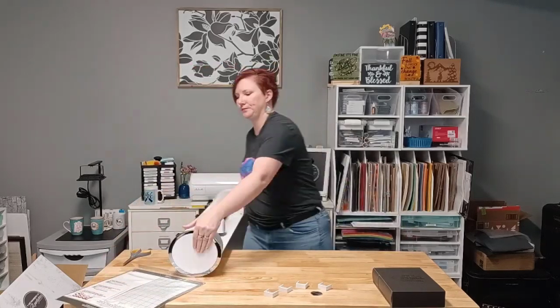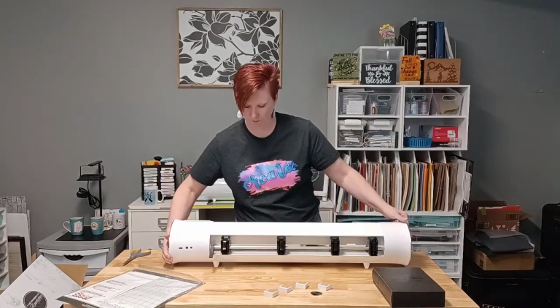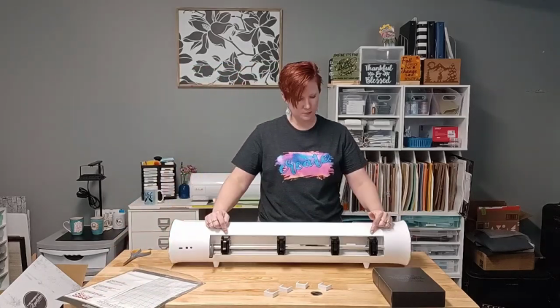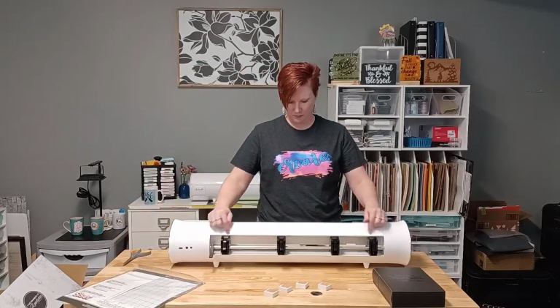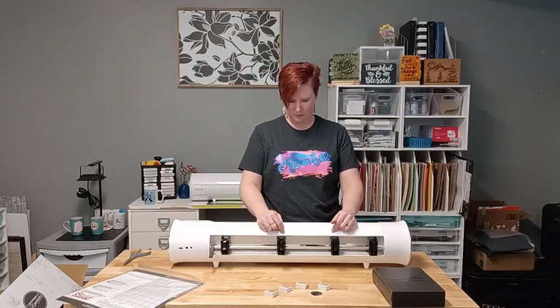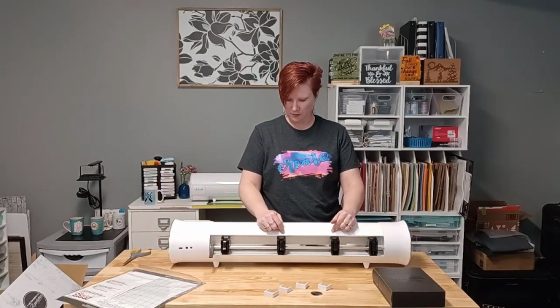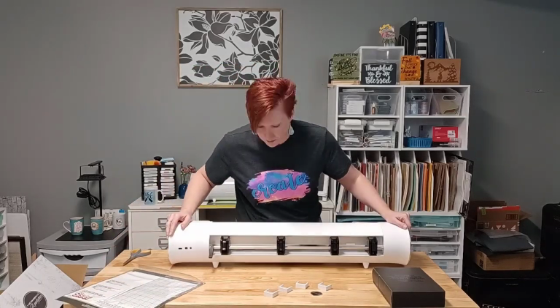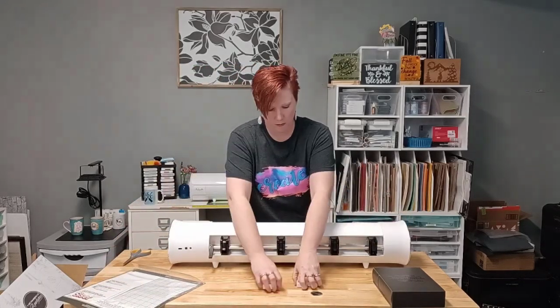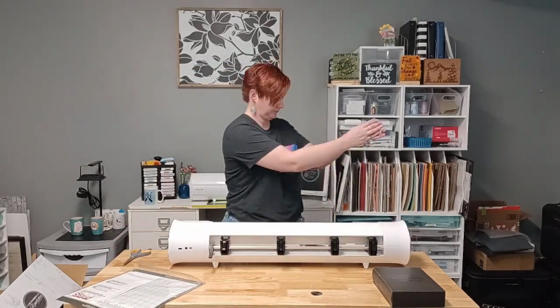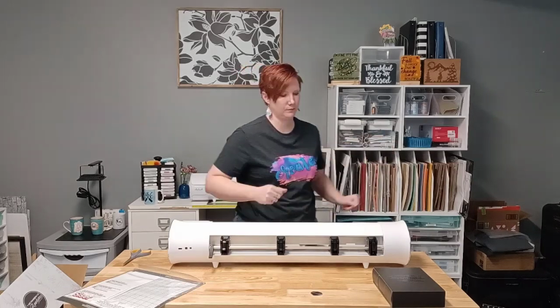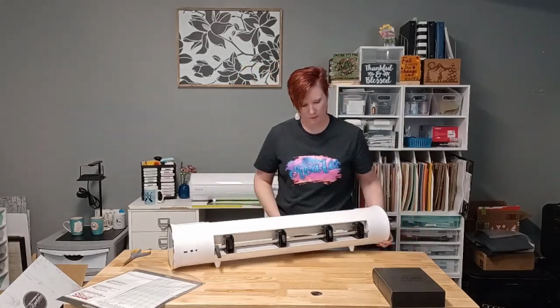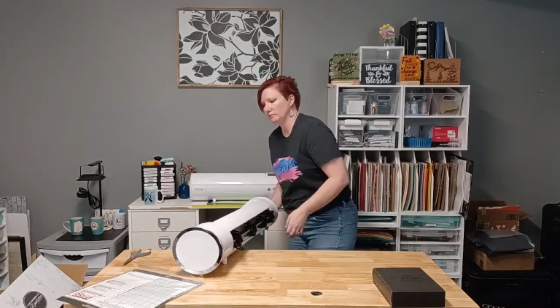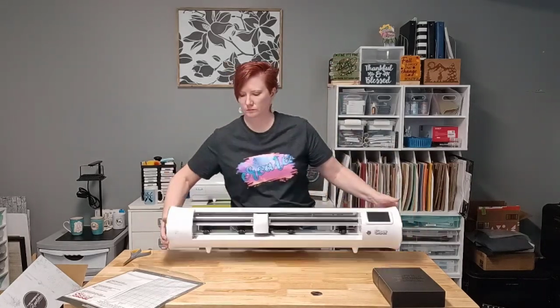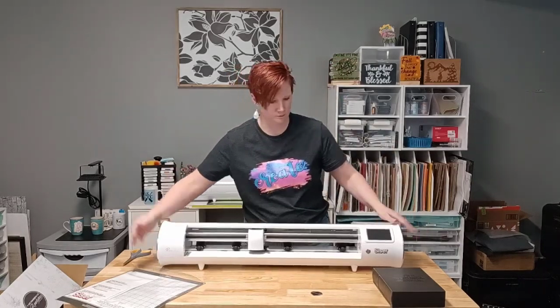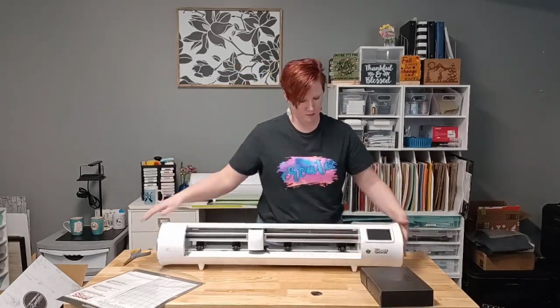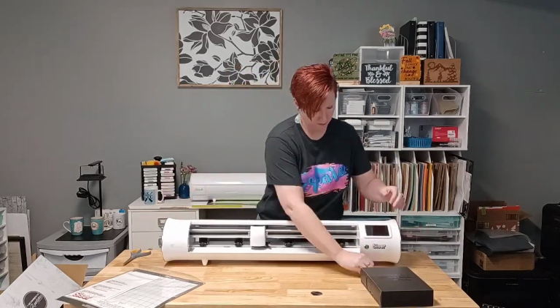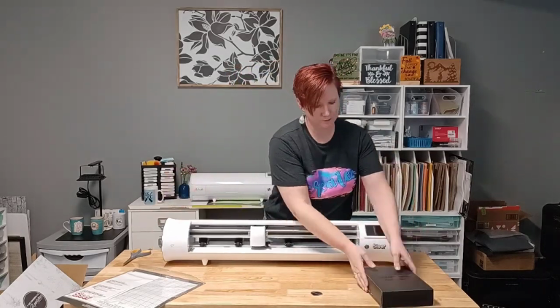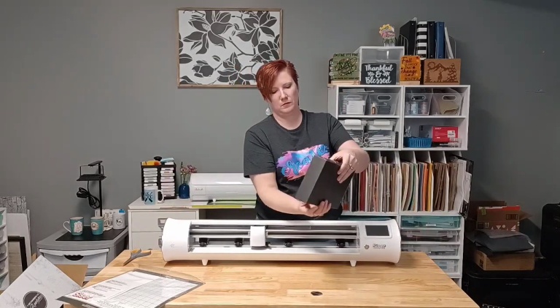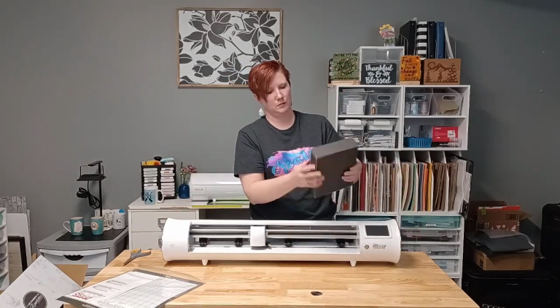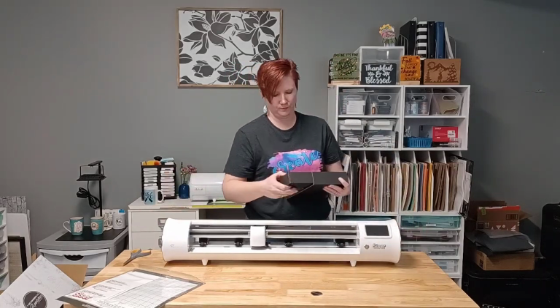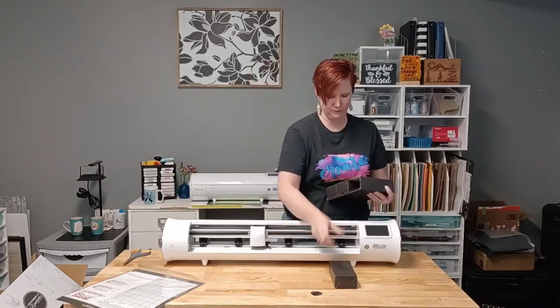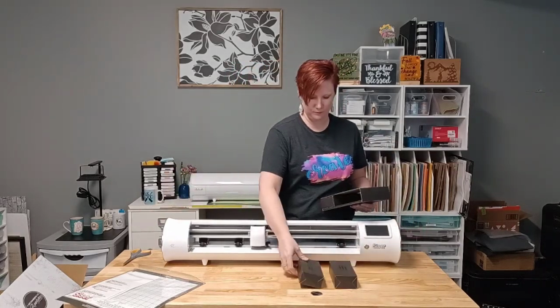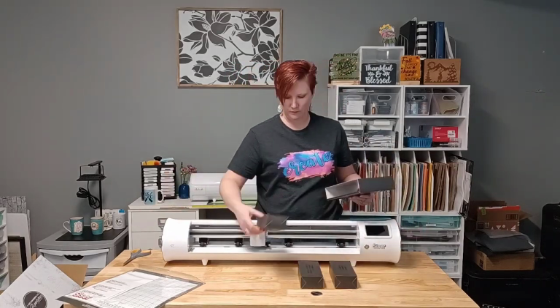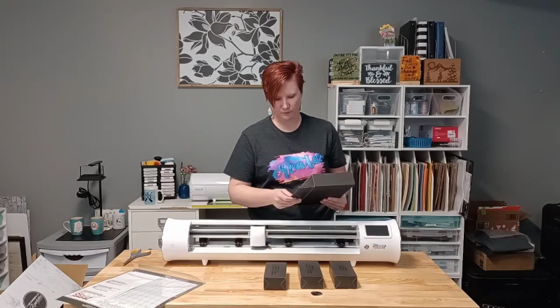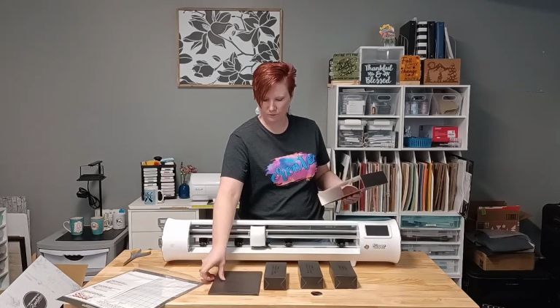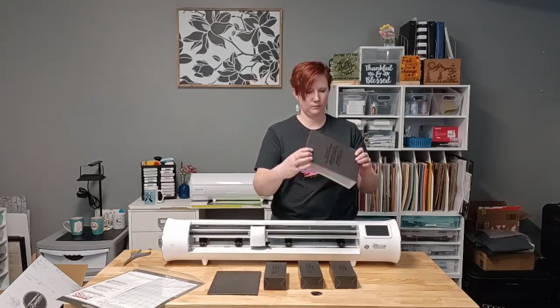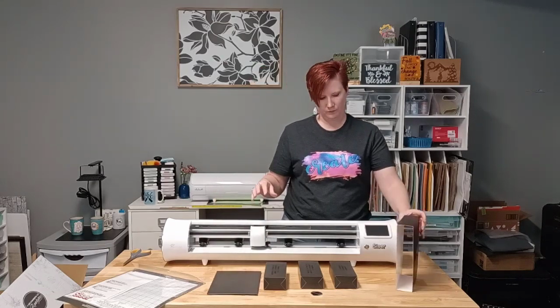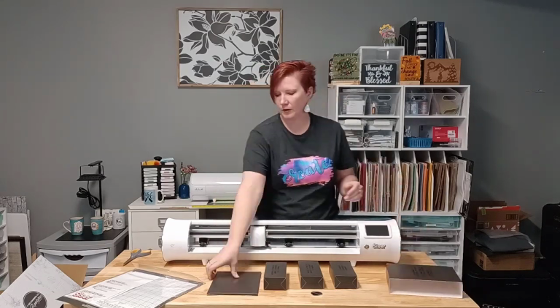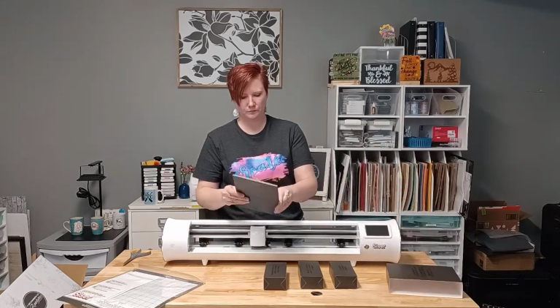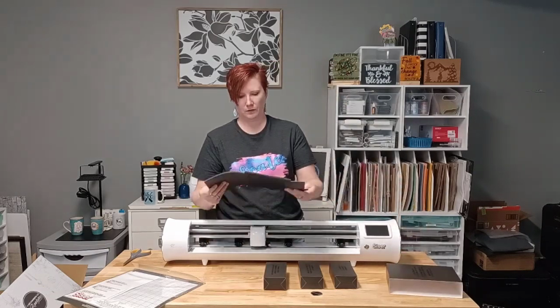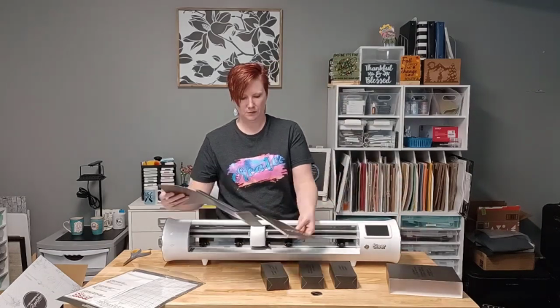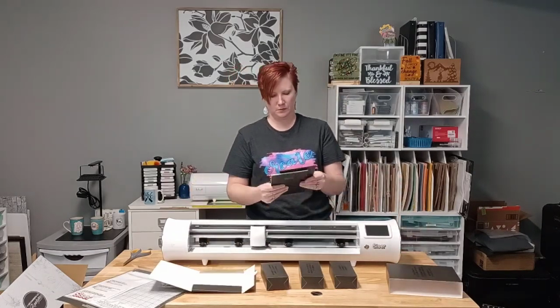Those are the four rollers in the back — that is the main difference between Caesar Juliet and Romeo. Romeo also does not have a cover on the front like Juliet does; it is an open cutting machine.